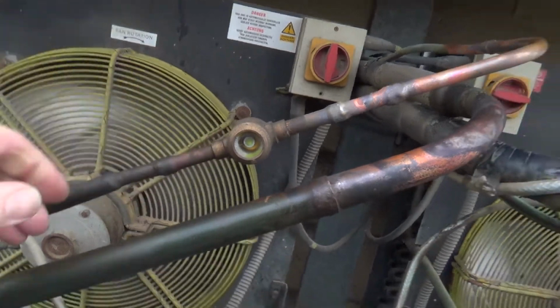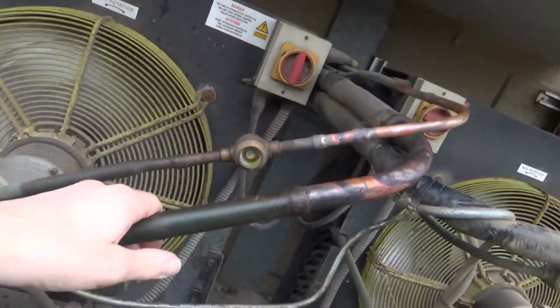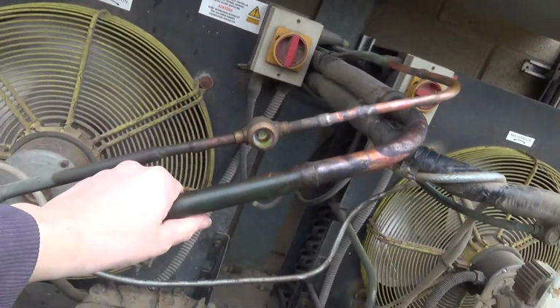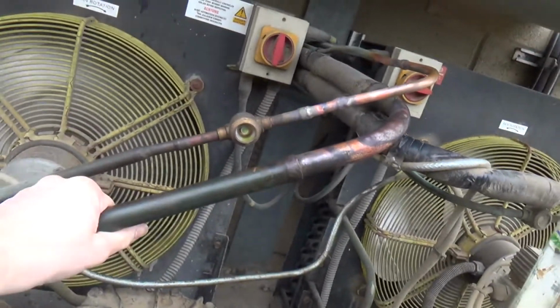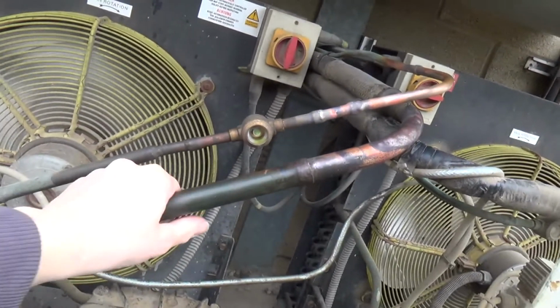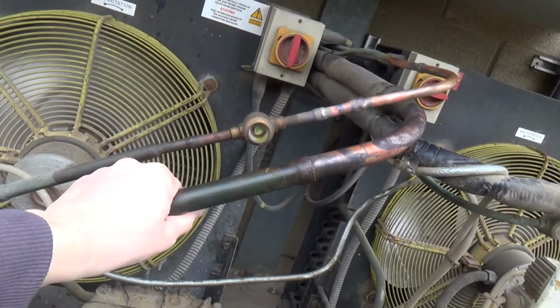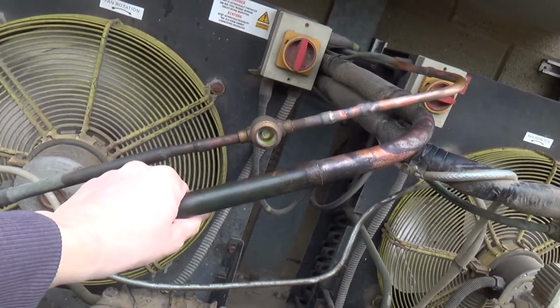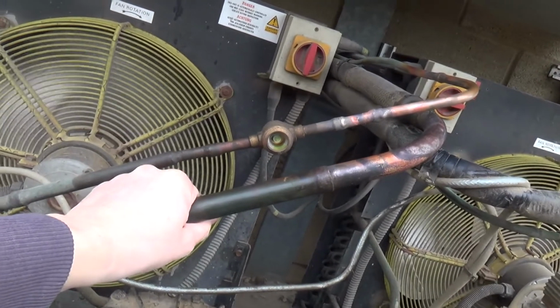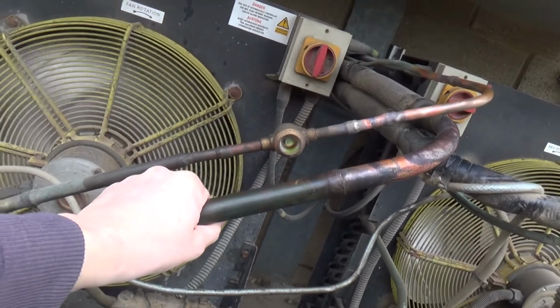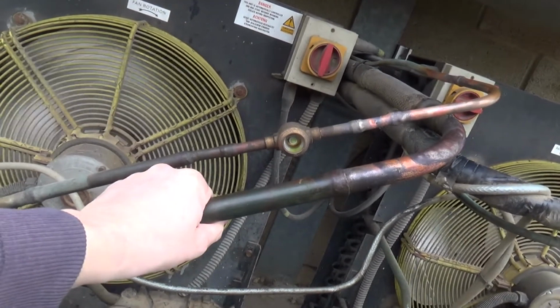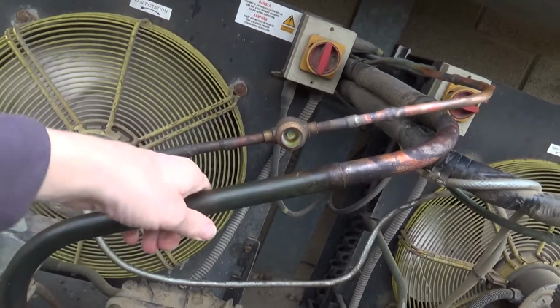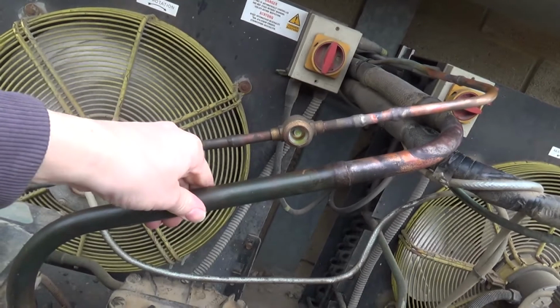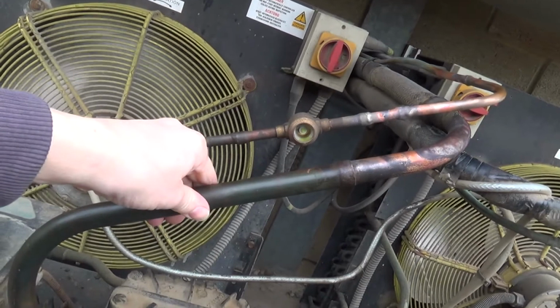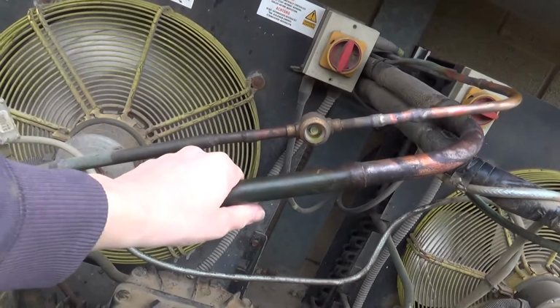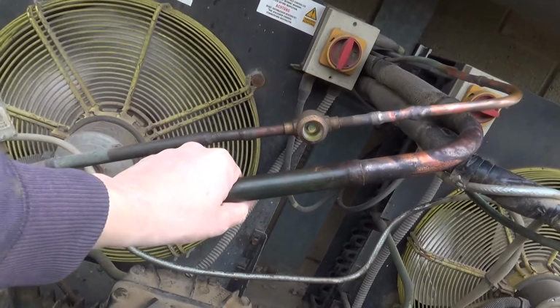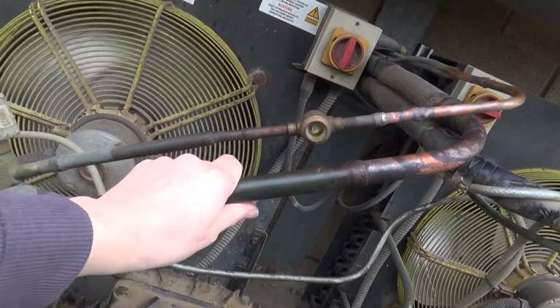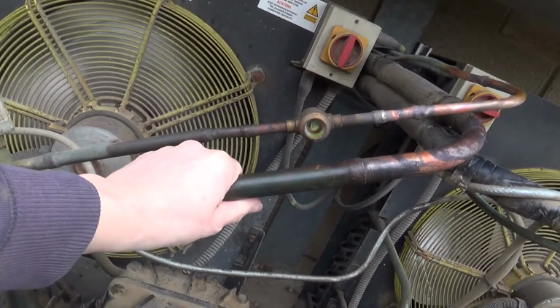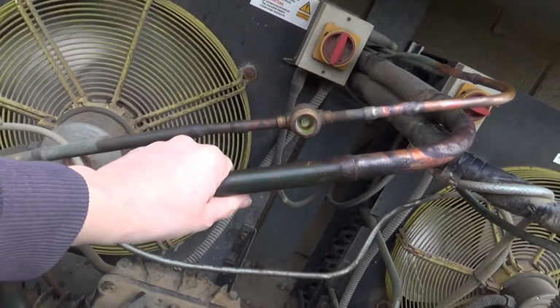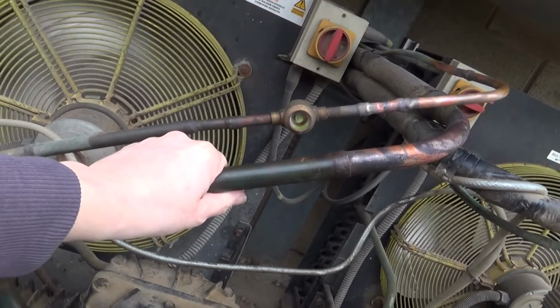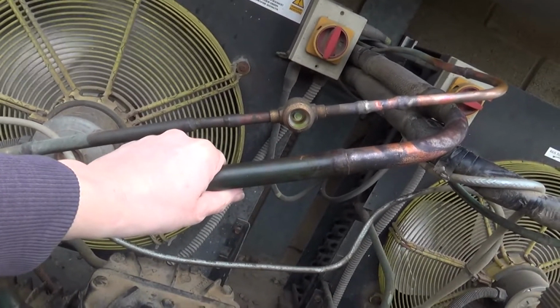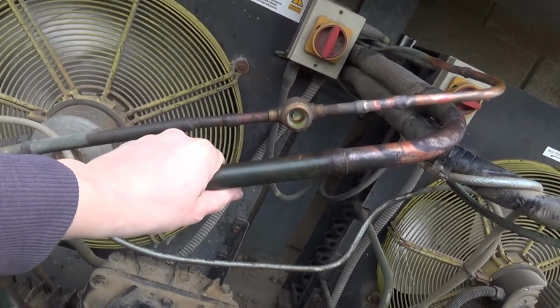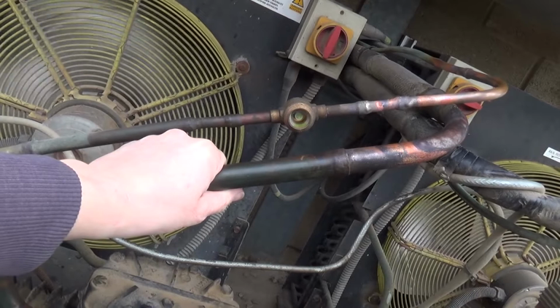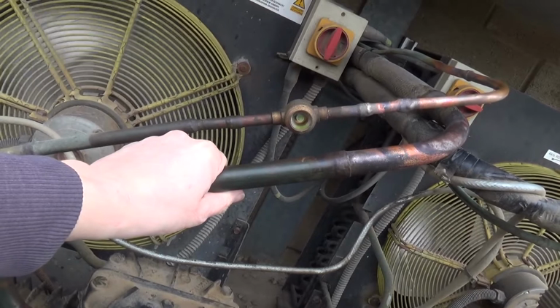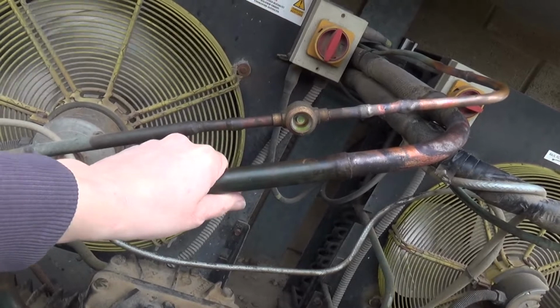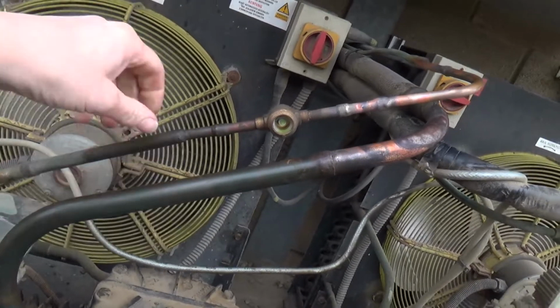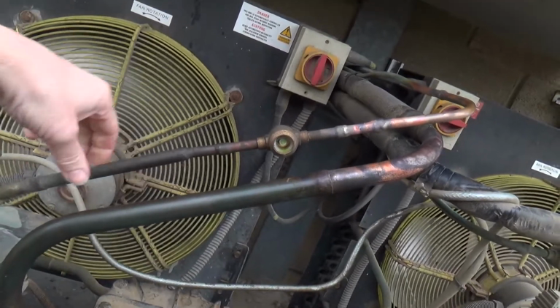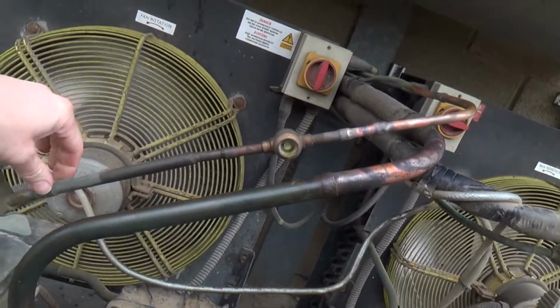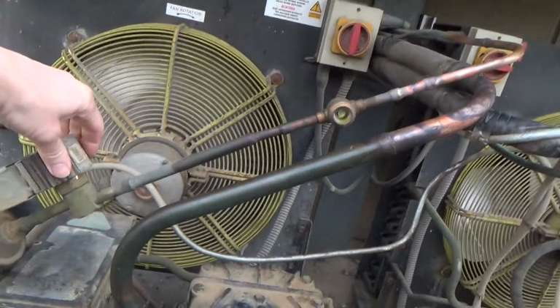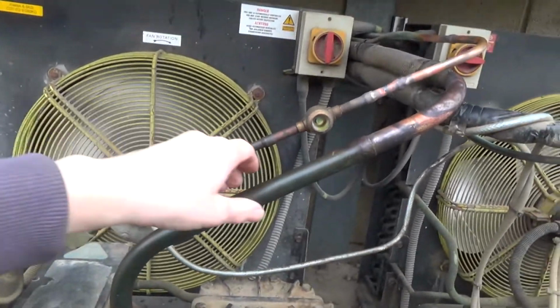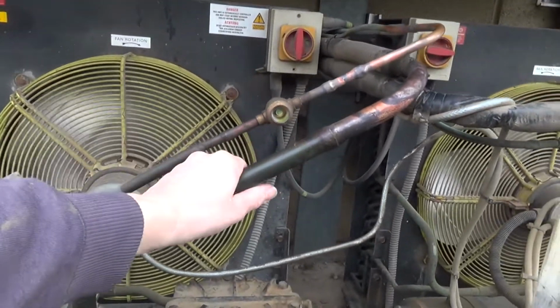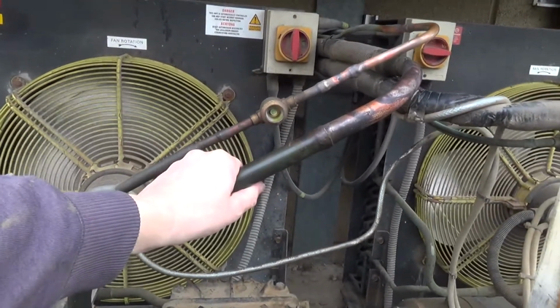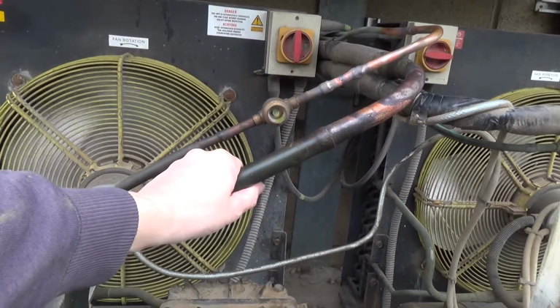I think the valves are hunting a bit. I'll check the superheat now, I think. They're still on the old R22 expansion valves, so they're not ideal.